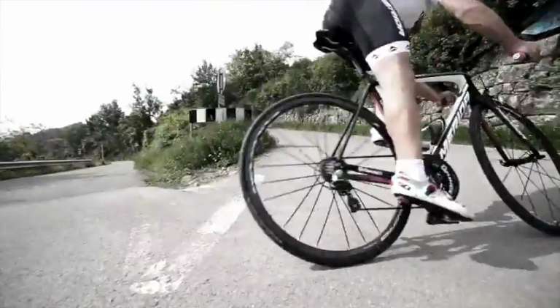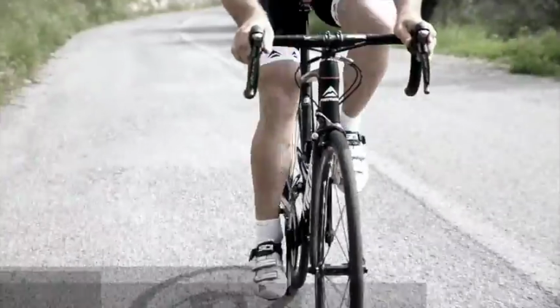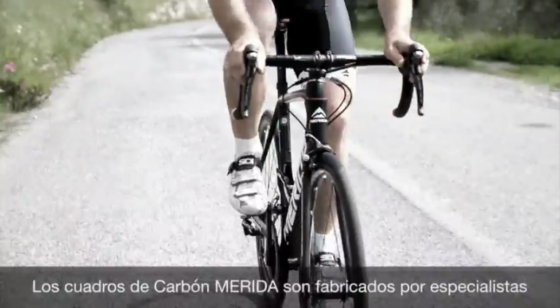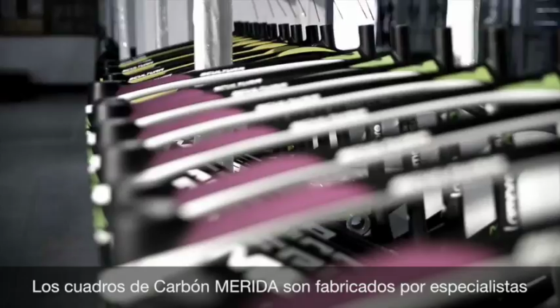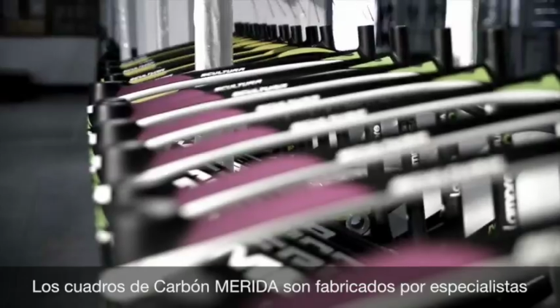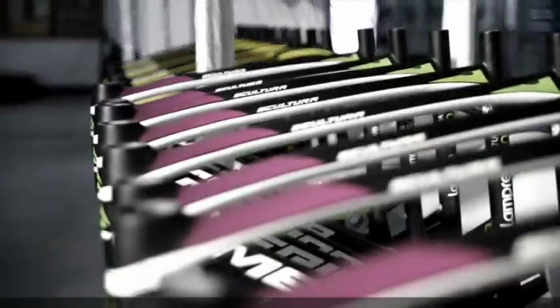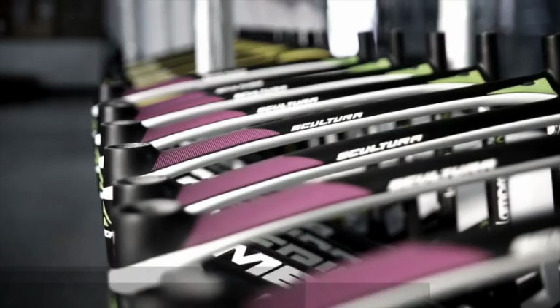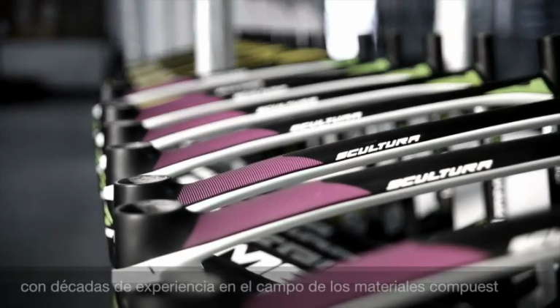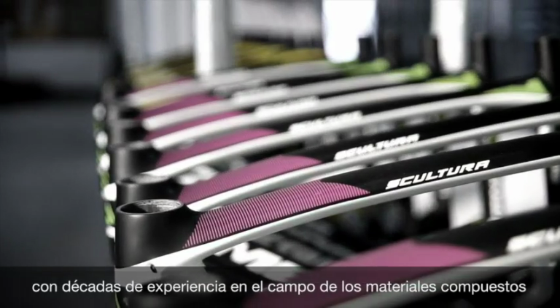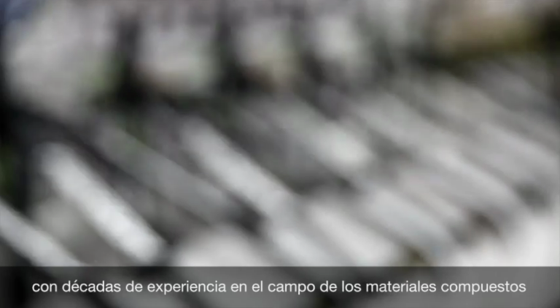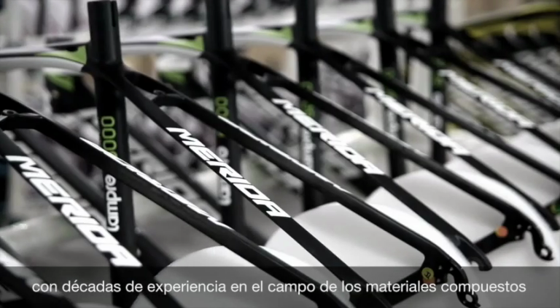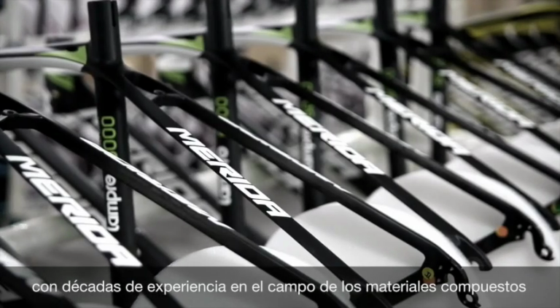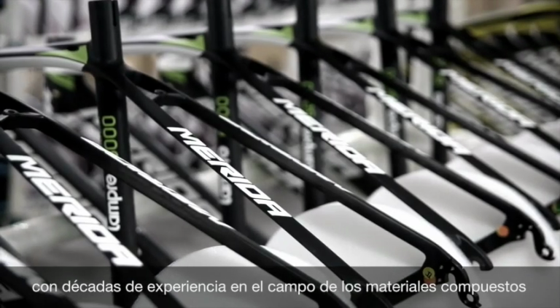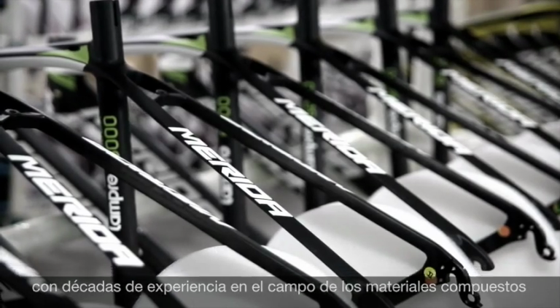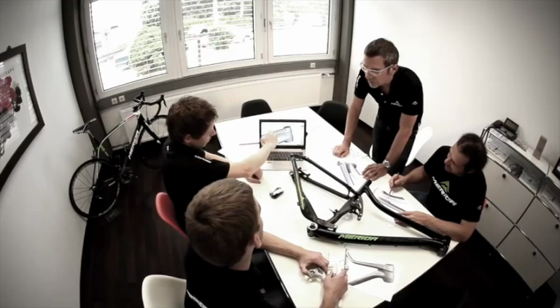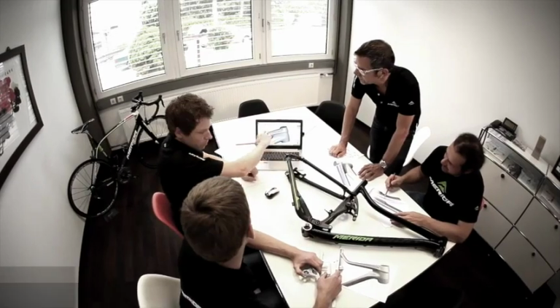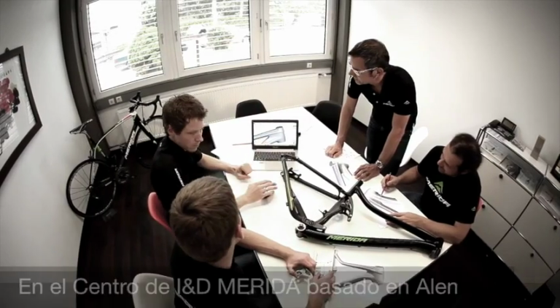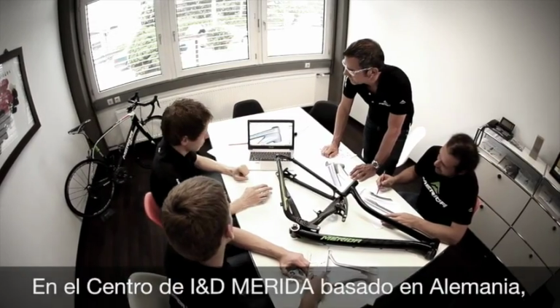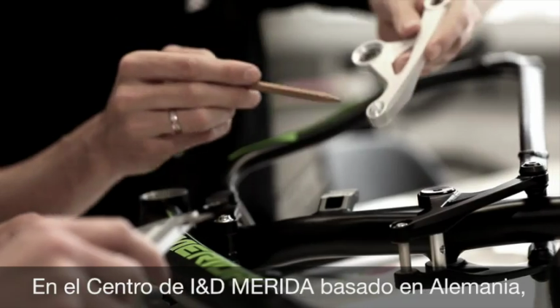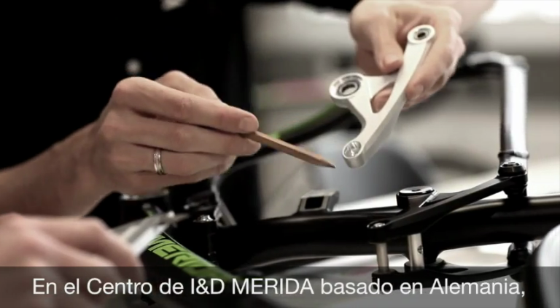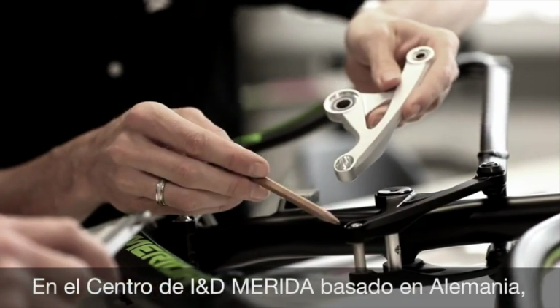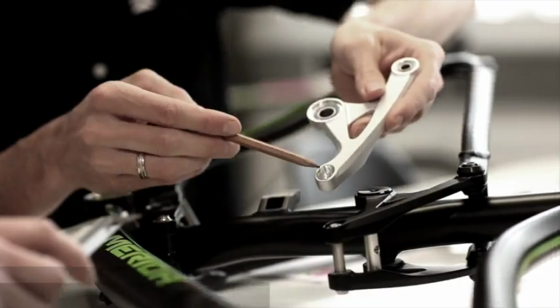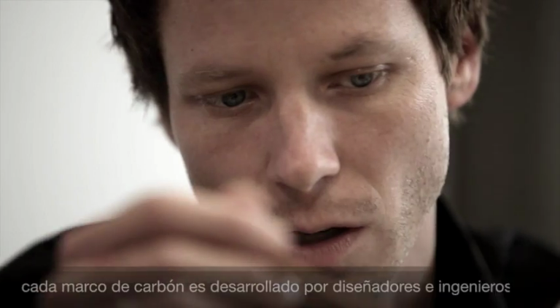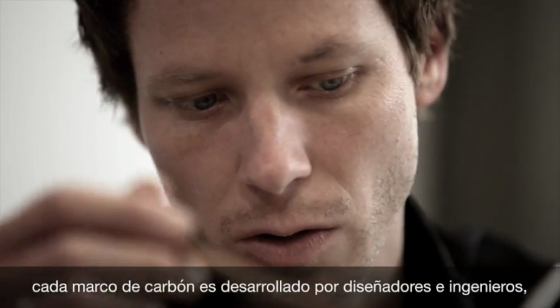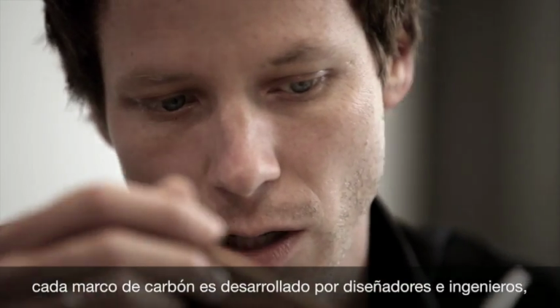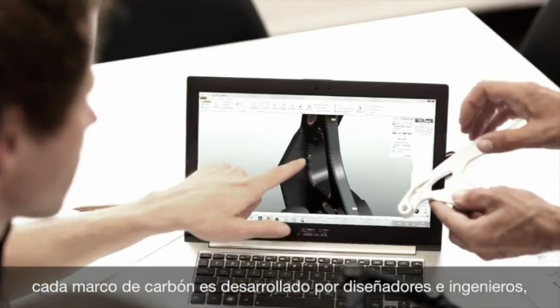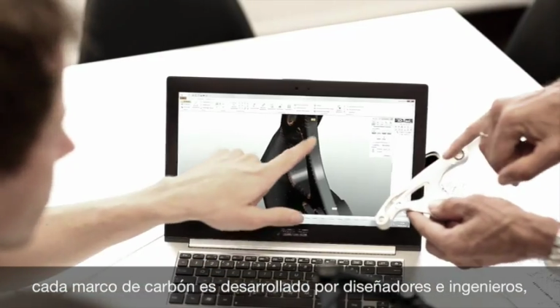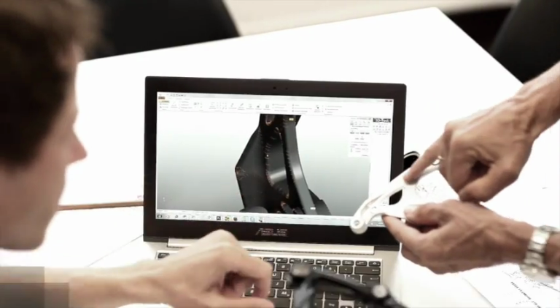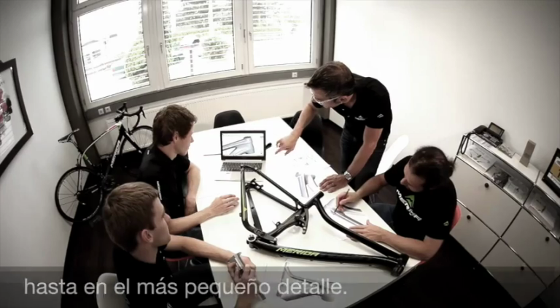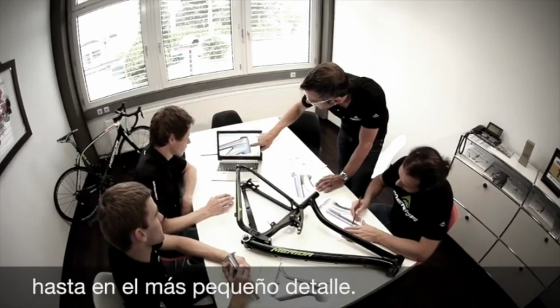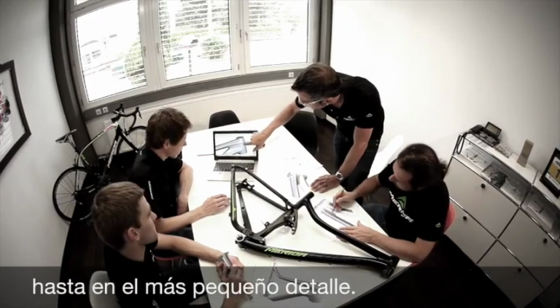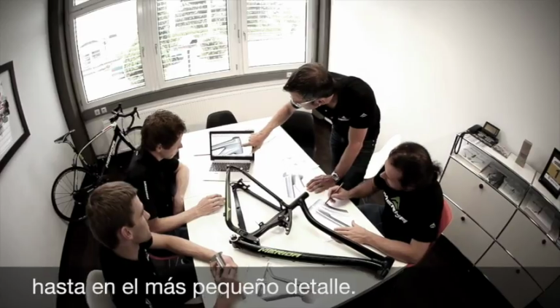Merida carbon frames are manufactured by specialists with decades of experience in the field of composite materials. At the Merida R&D Center based in Germany, each carbon frame is developed by designers and engineers down to the most tiny detail.